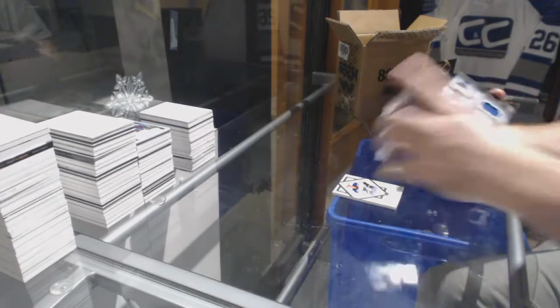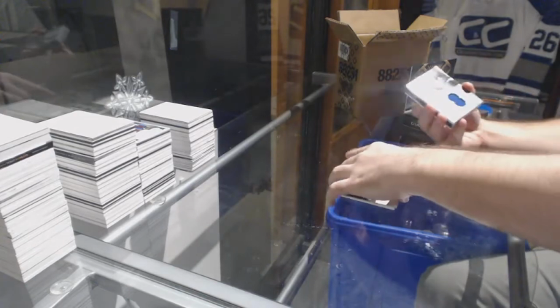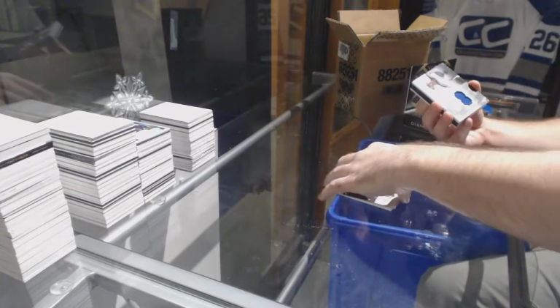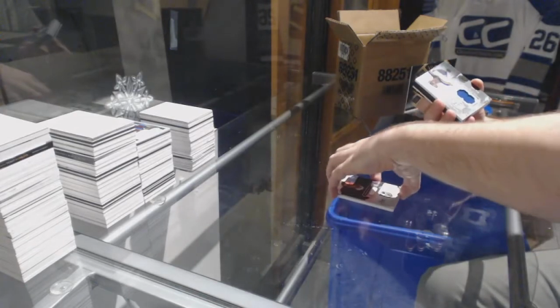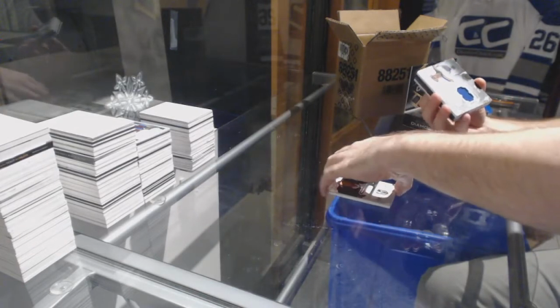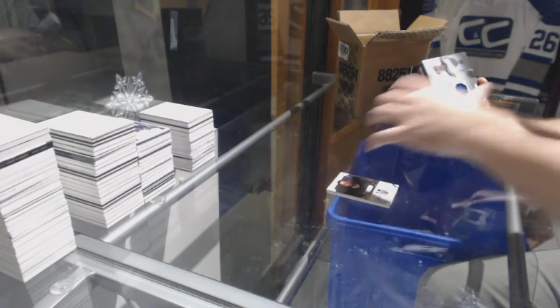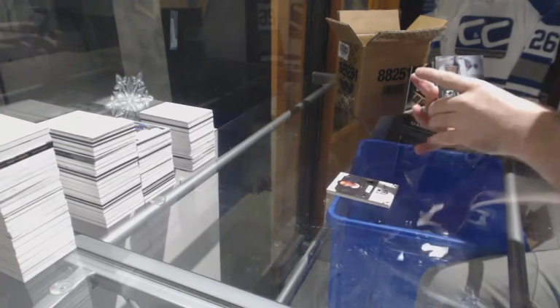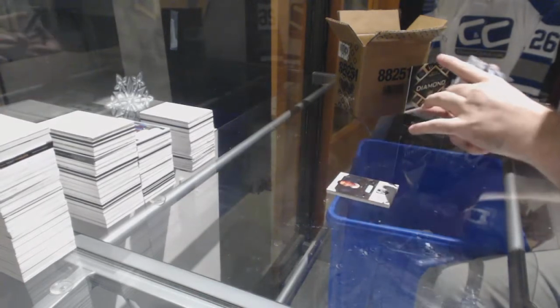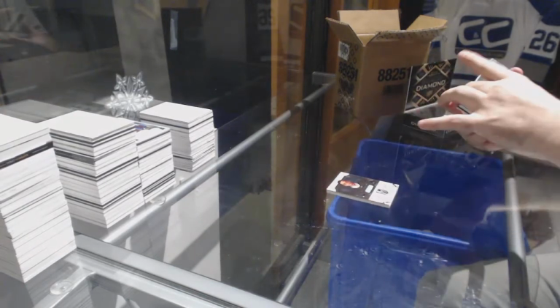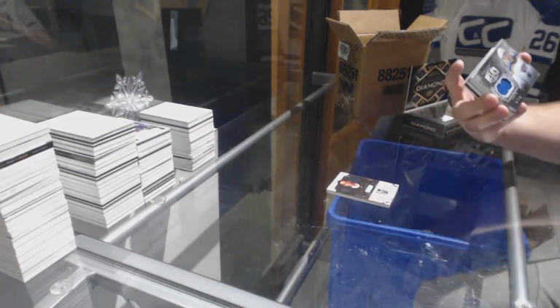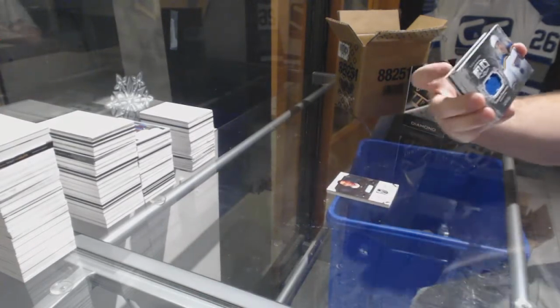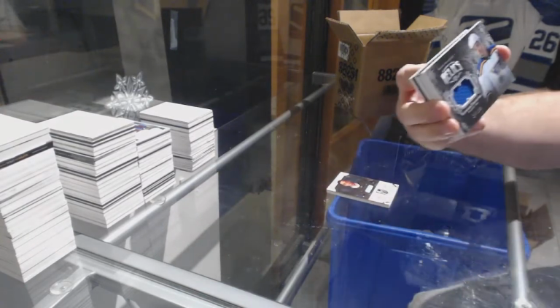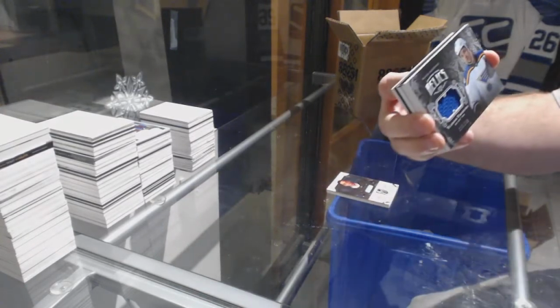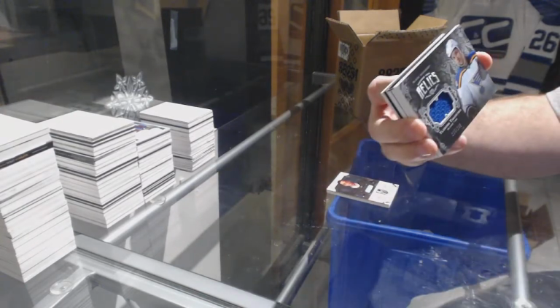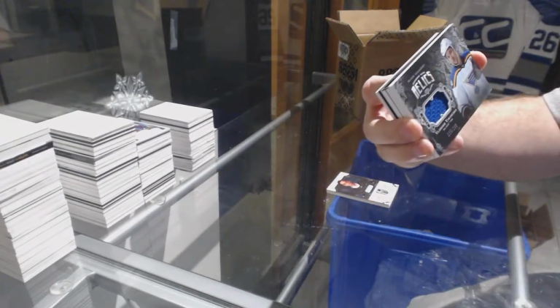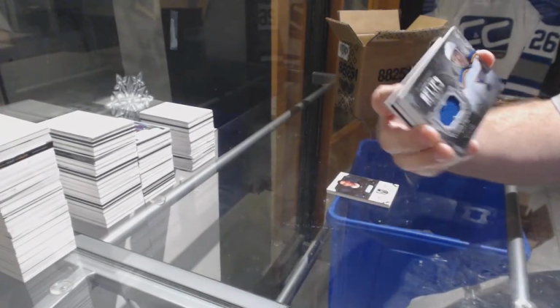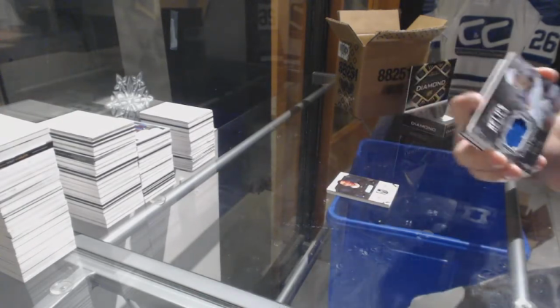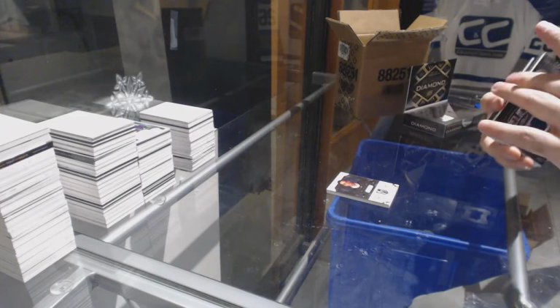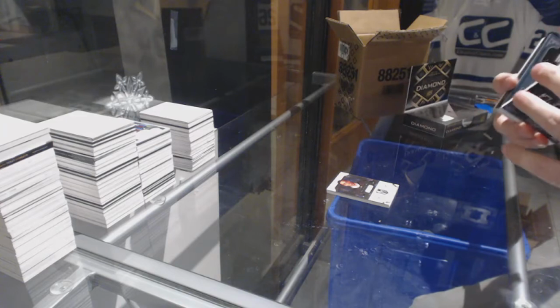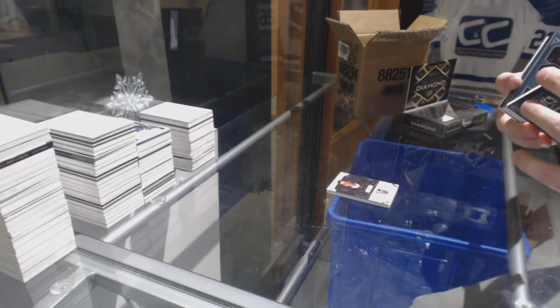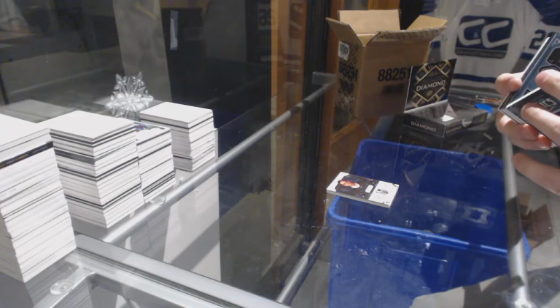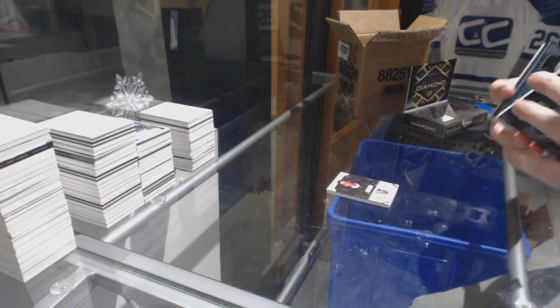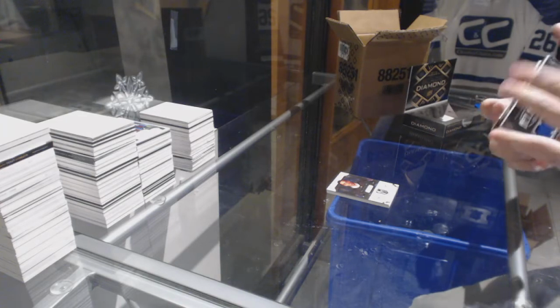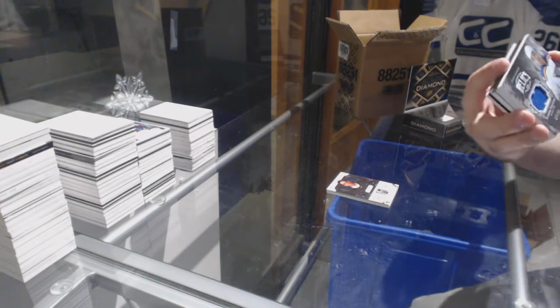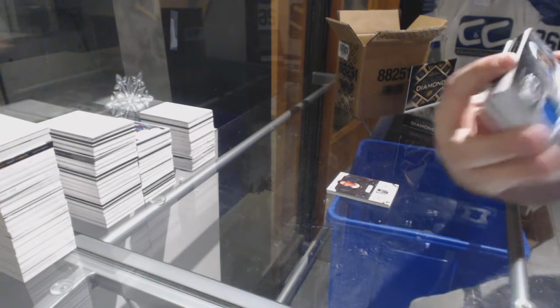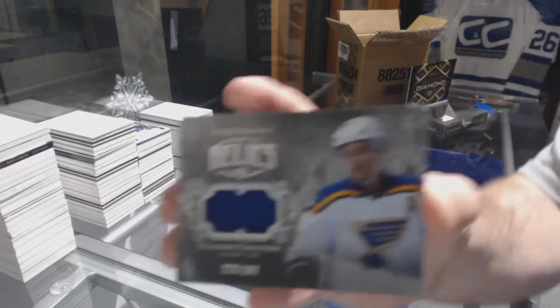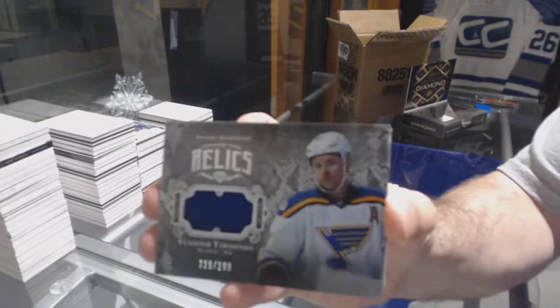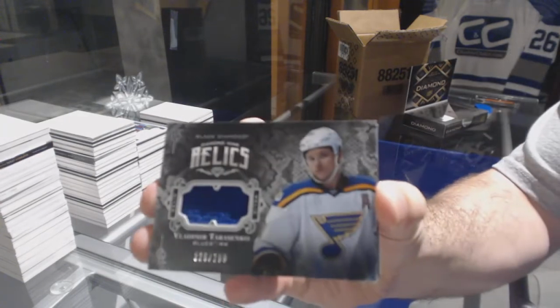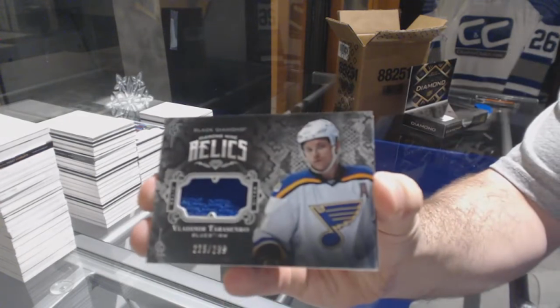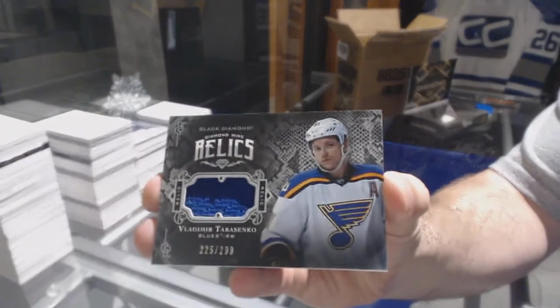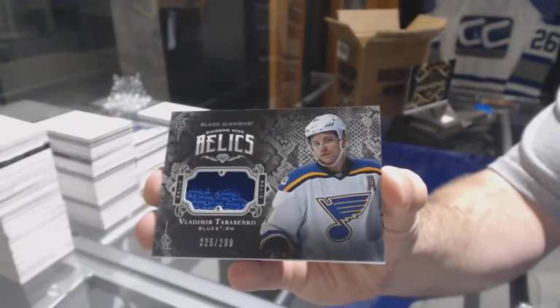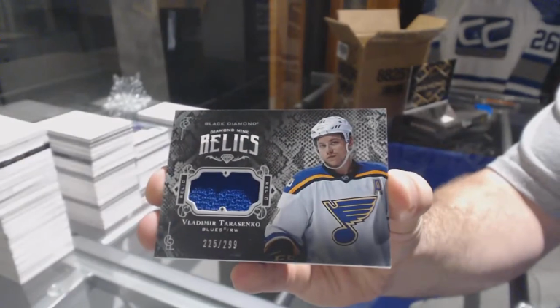For the St. Louis Blues, the 299, Diamond Mine Relics. Yeah, this is this year, isn't it? Vladimir Tarasenko.